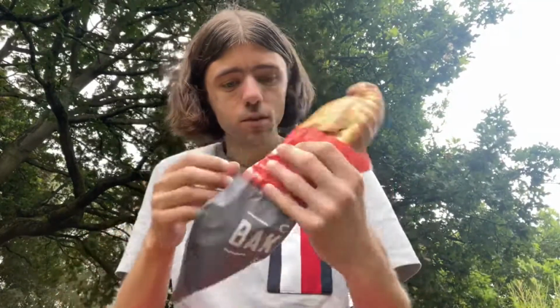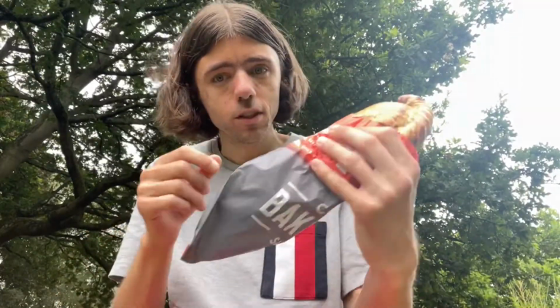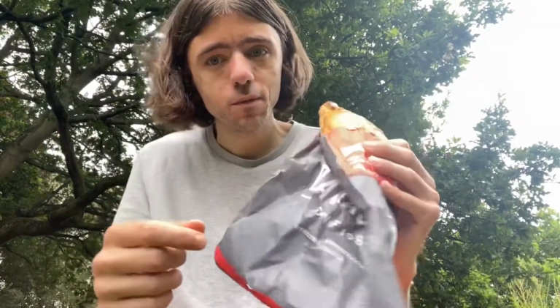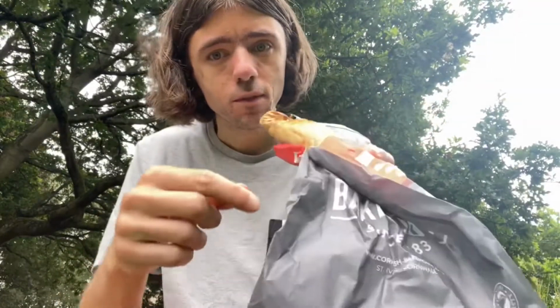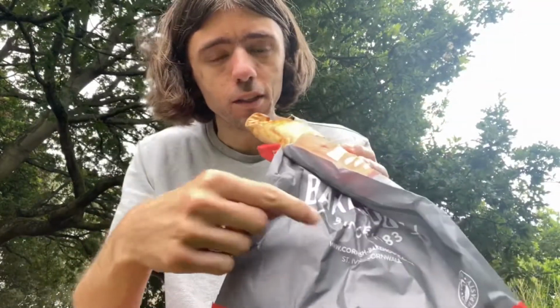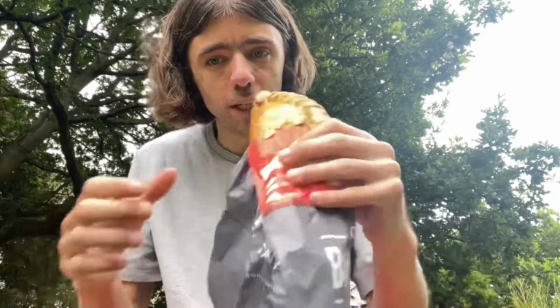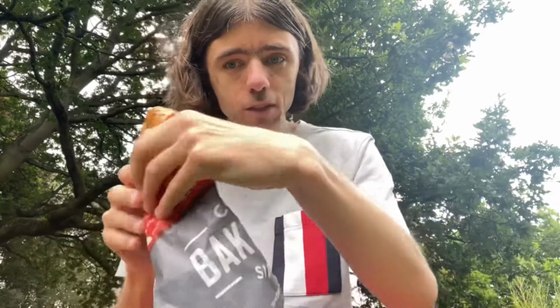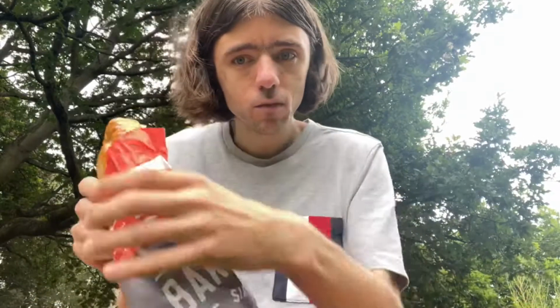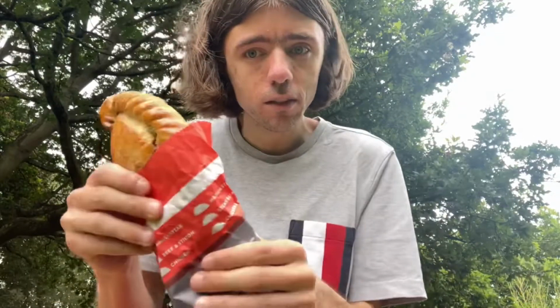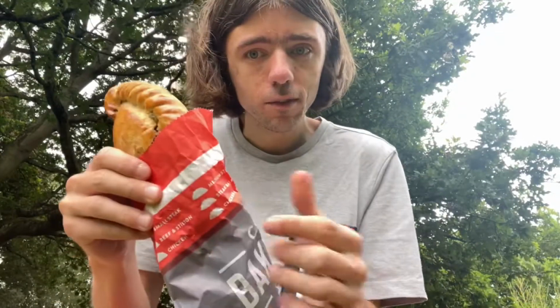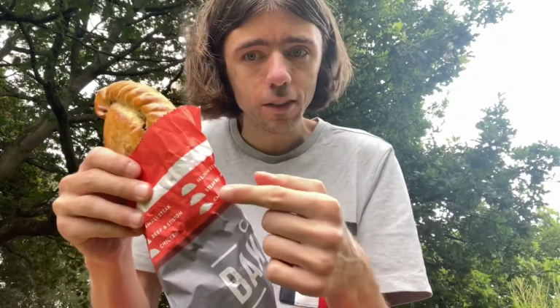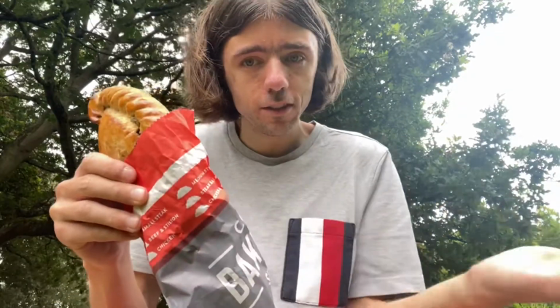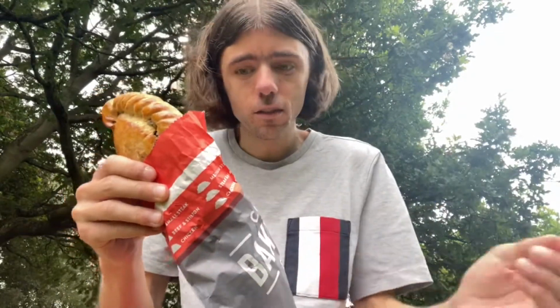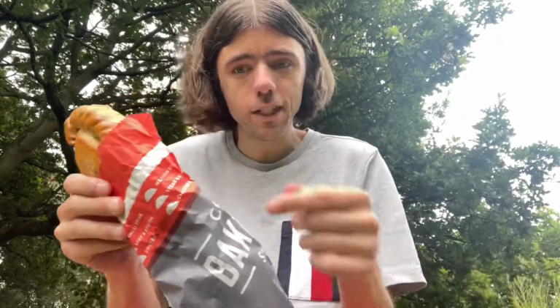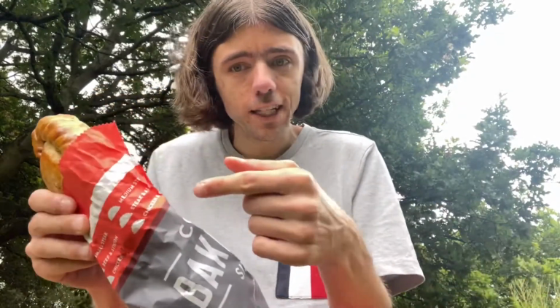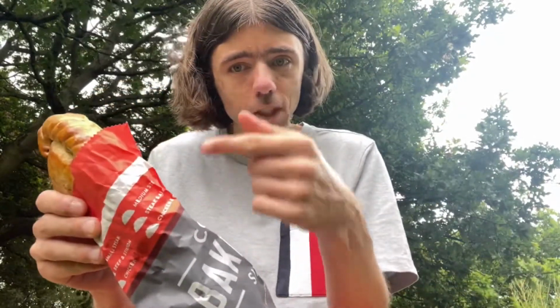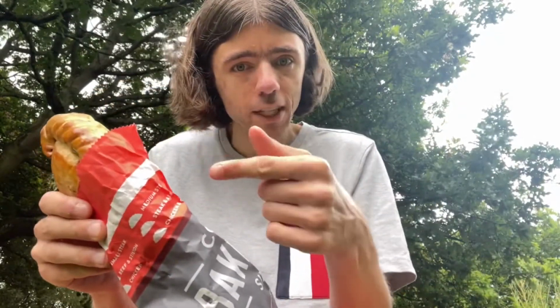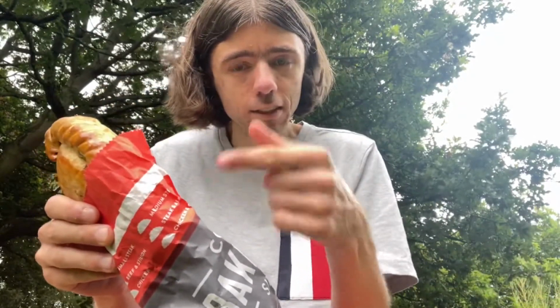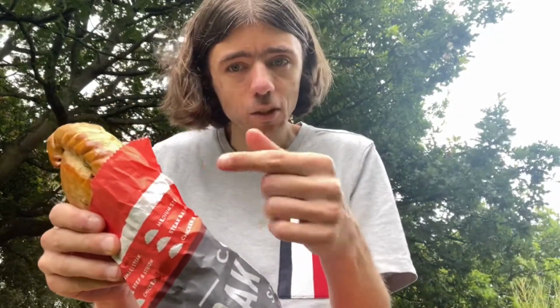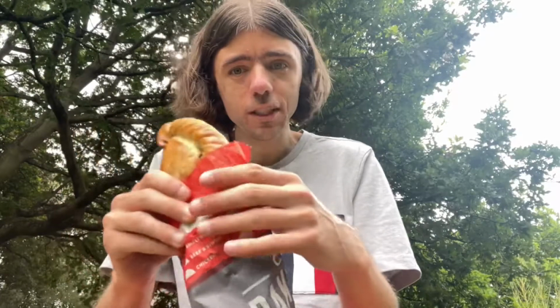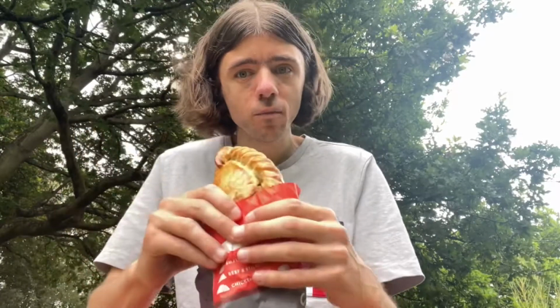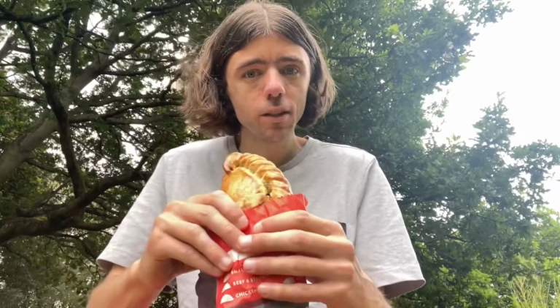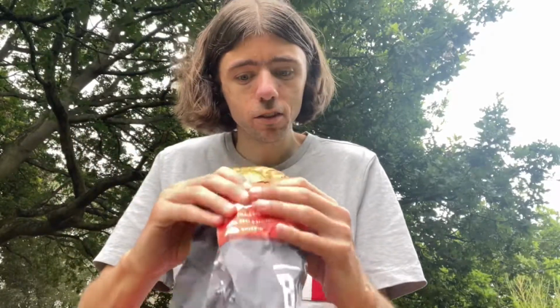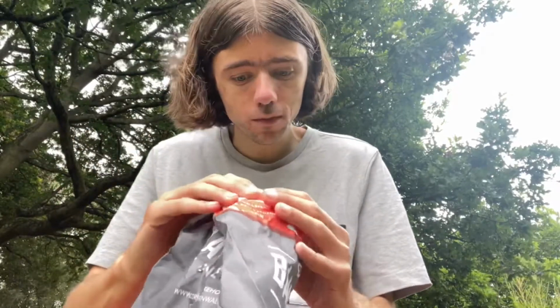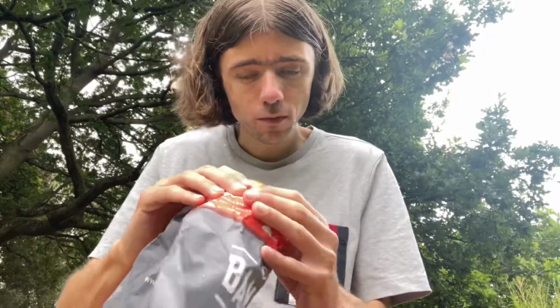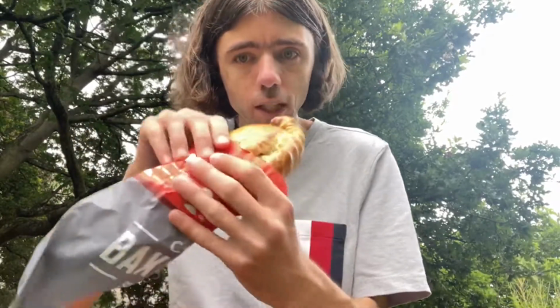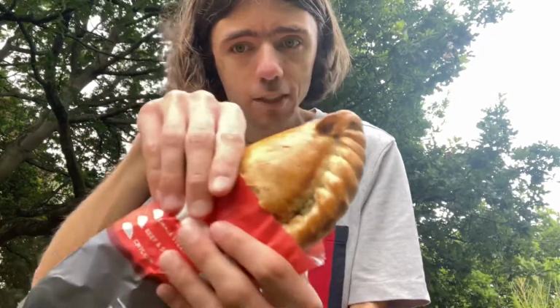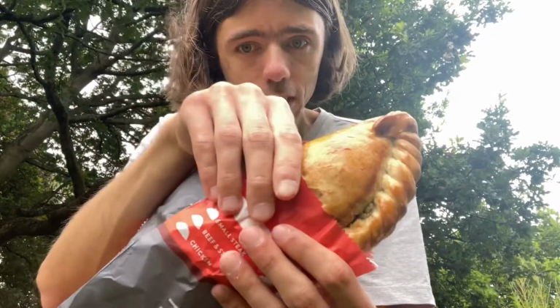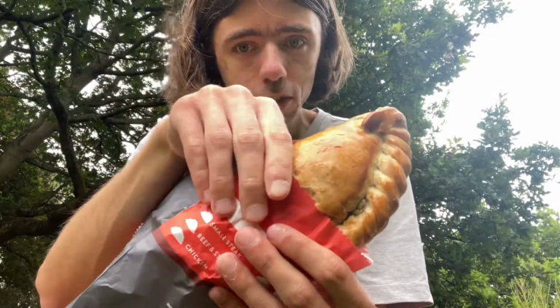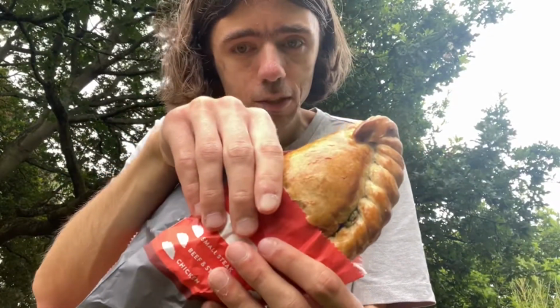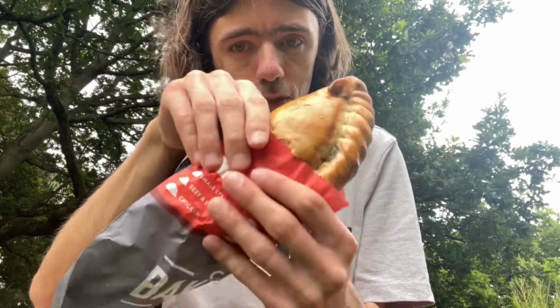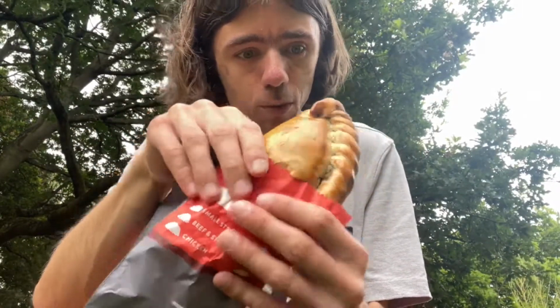I like the bag obviously, and the fact that it lists the different pasties on here — I like that as well. And the pasty itself looks very good, it looks good quality.